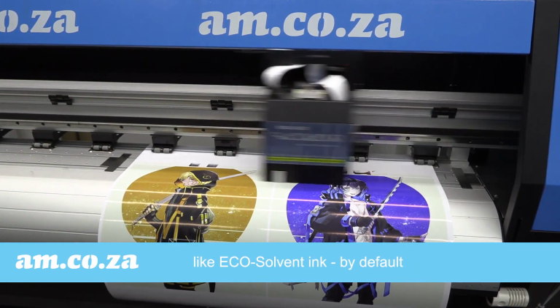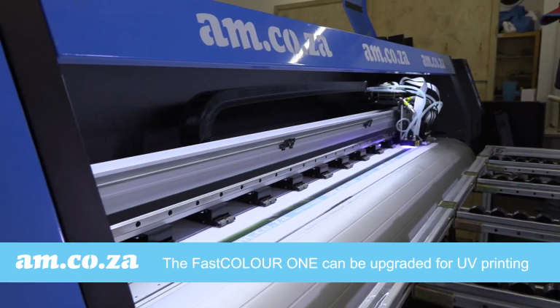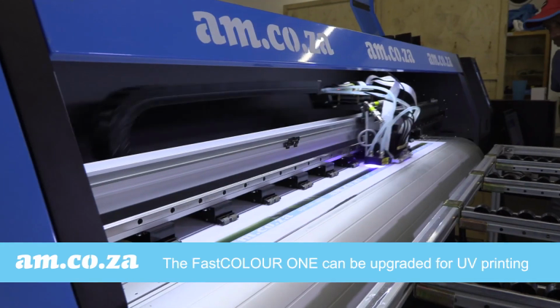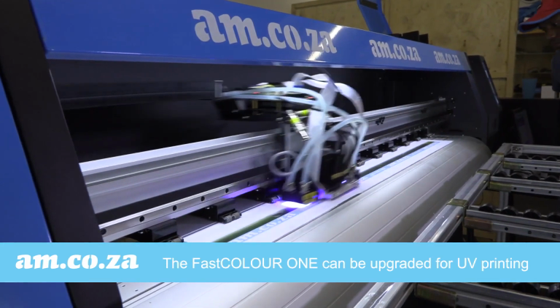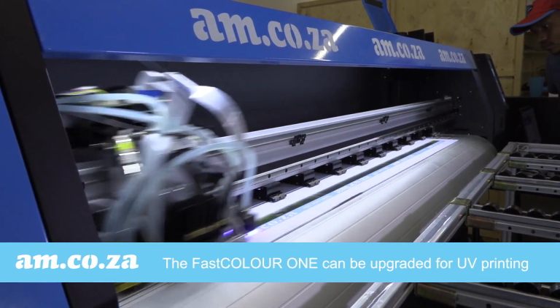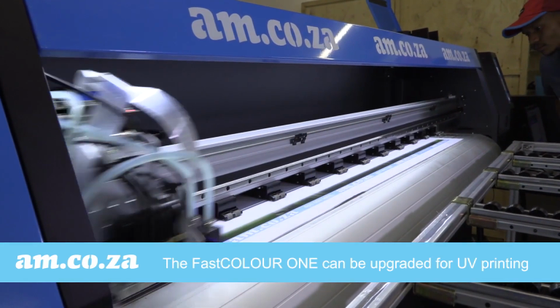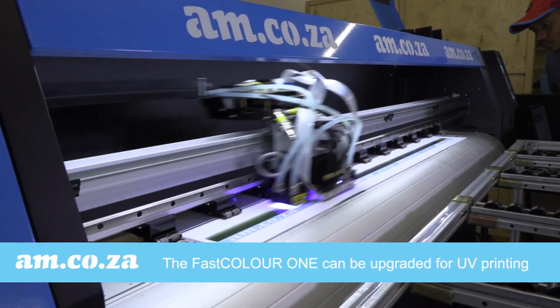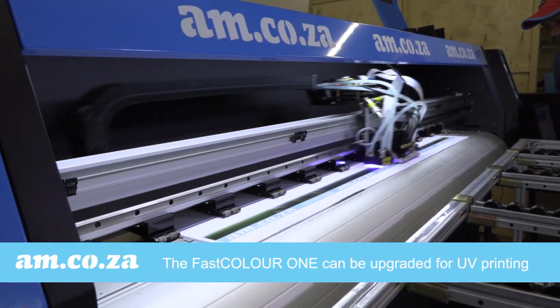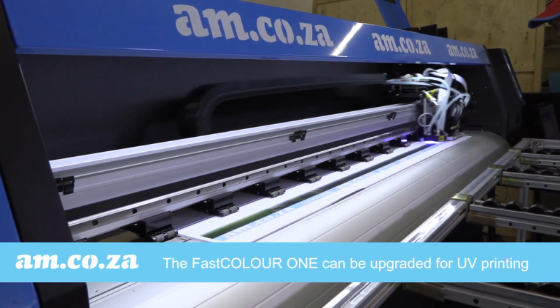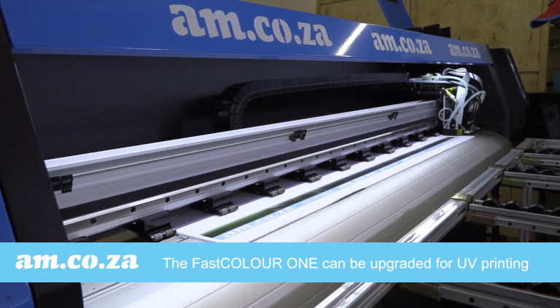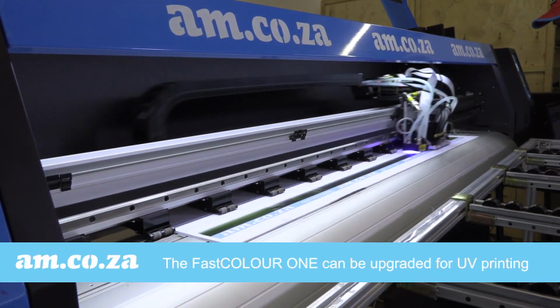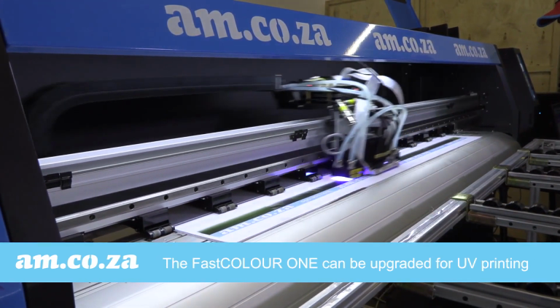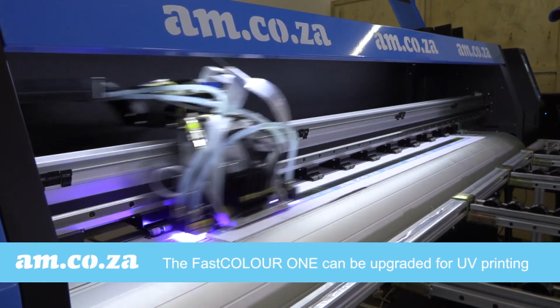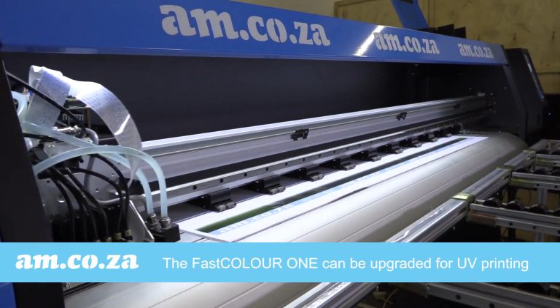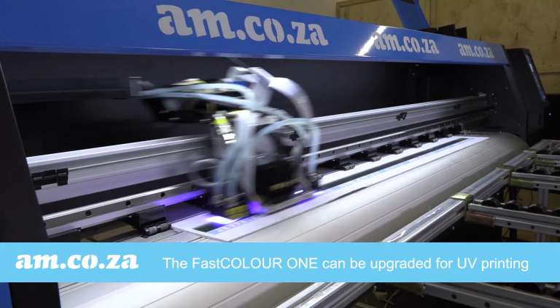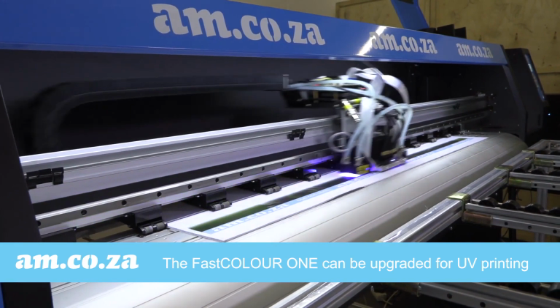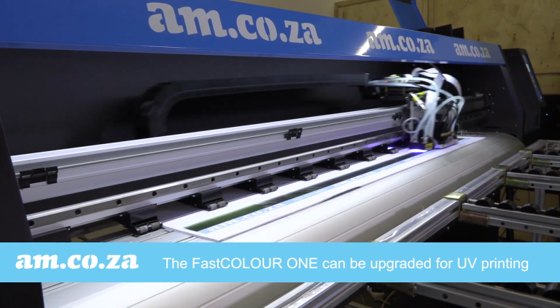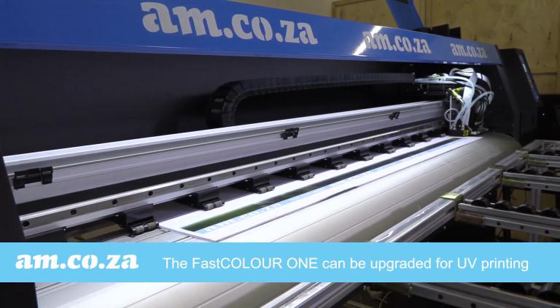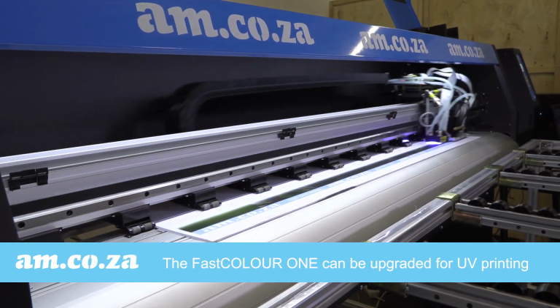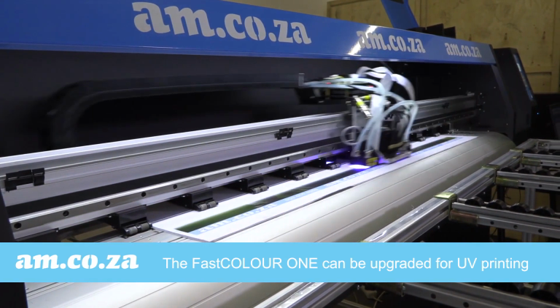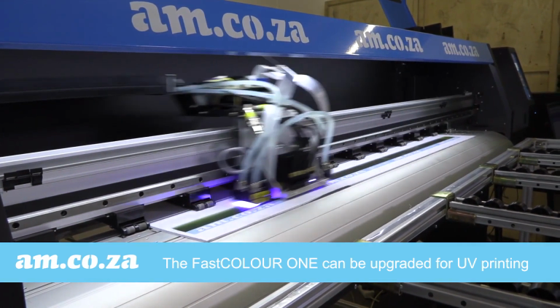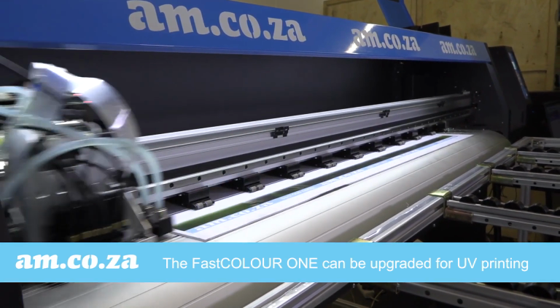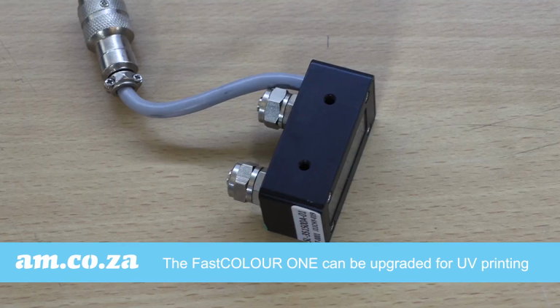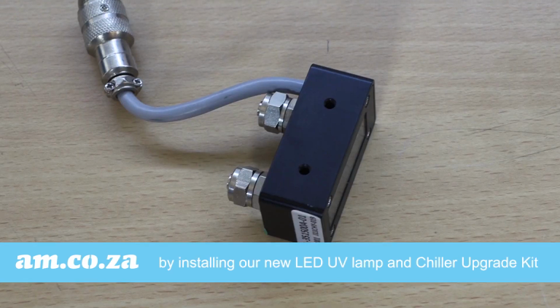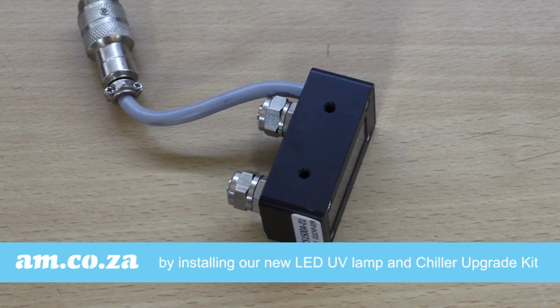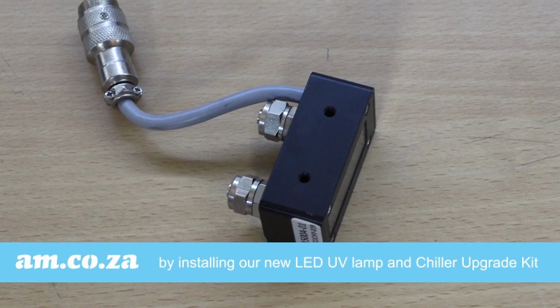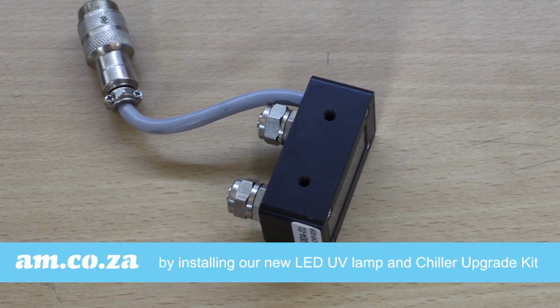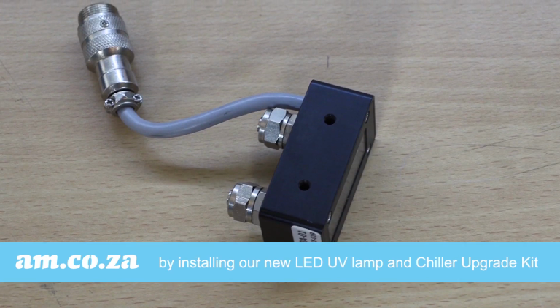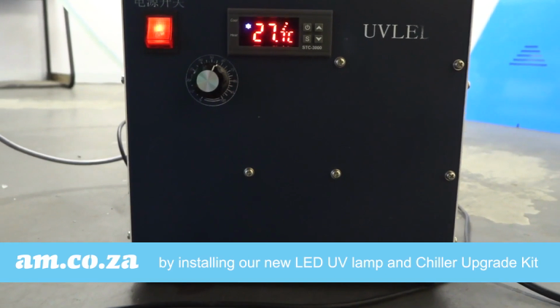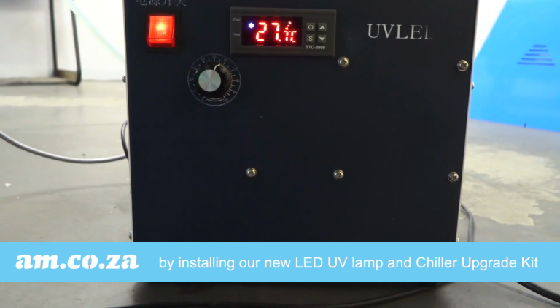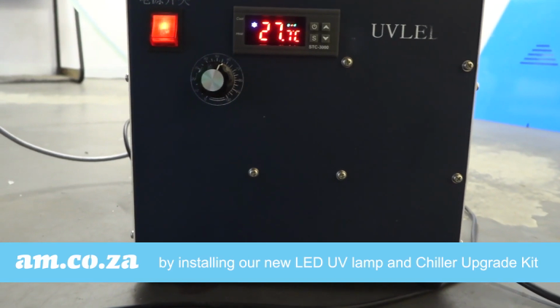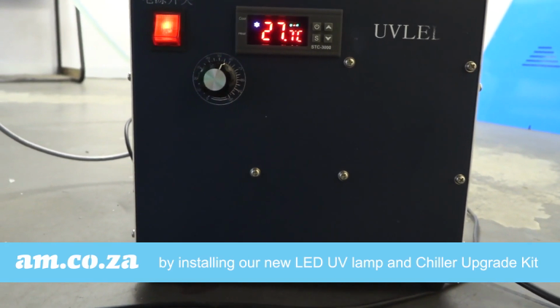When you need to print with UV, our FastColor One printer can be upgraded to a fully functional UV printer with the installation of our new LED UV lights and chiller upgrade kit.